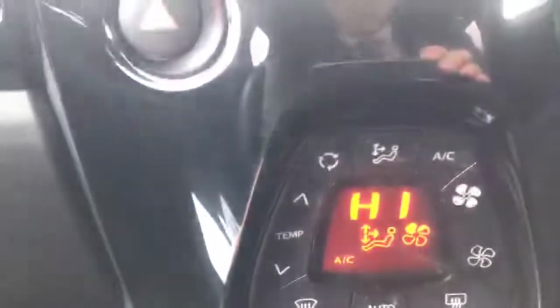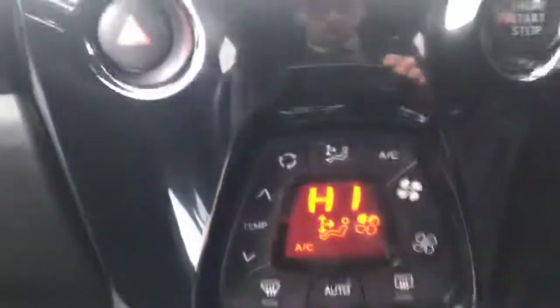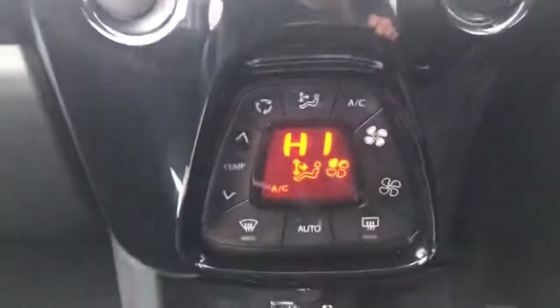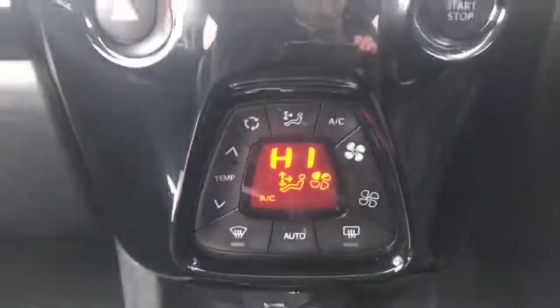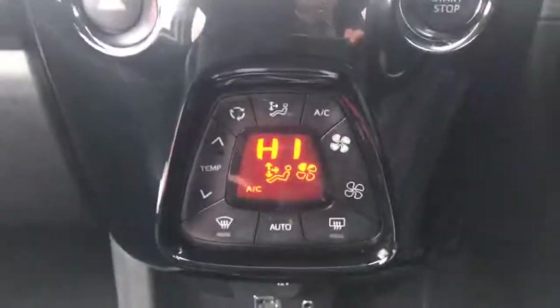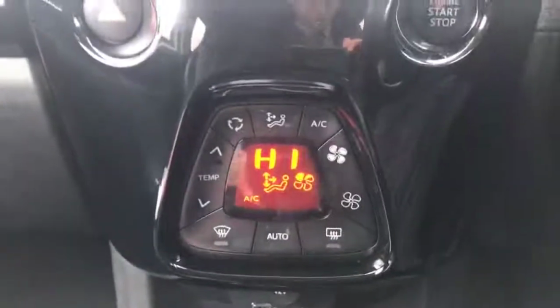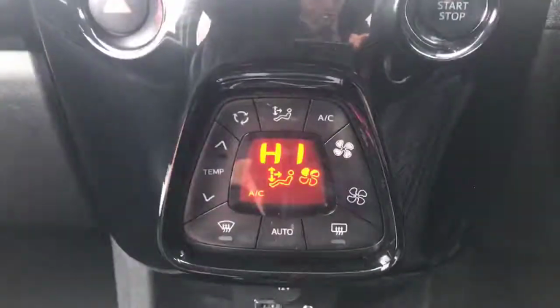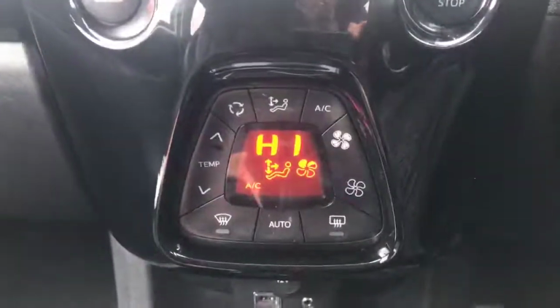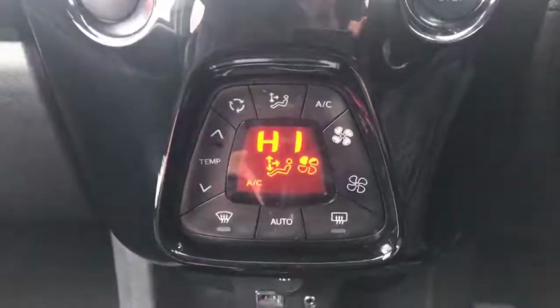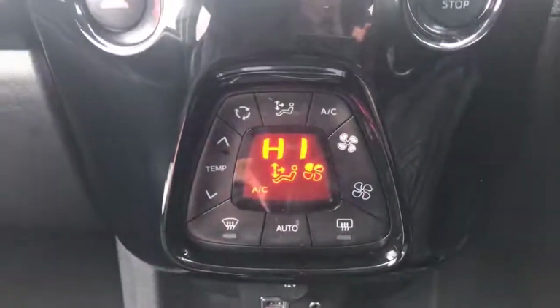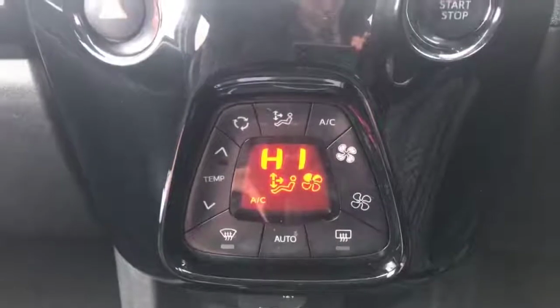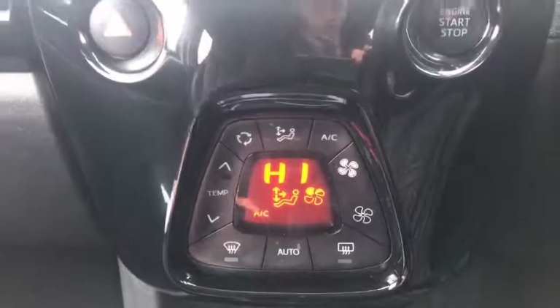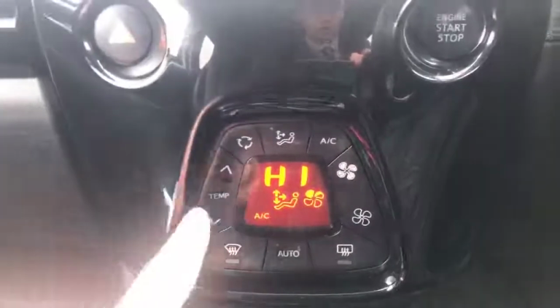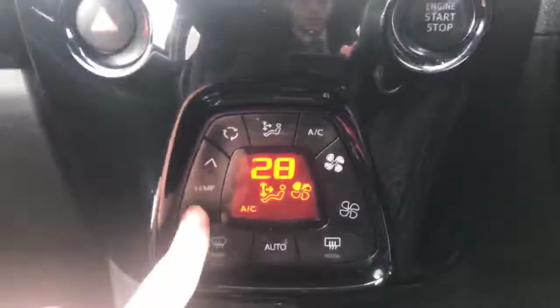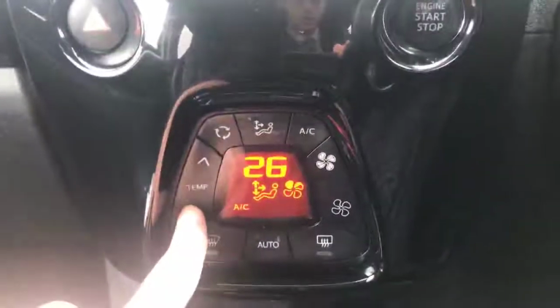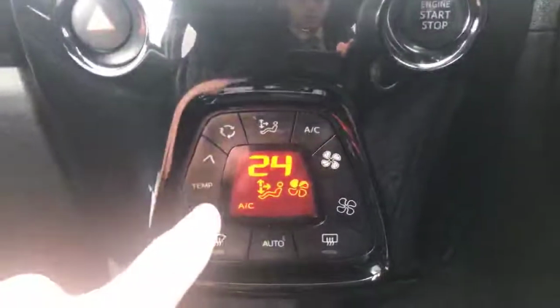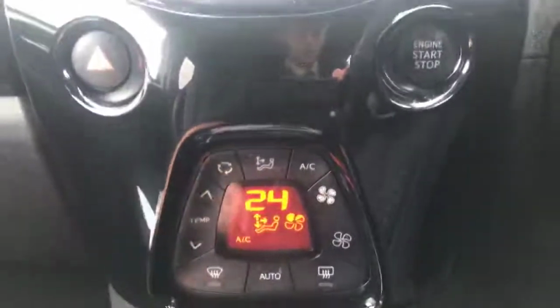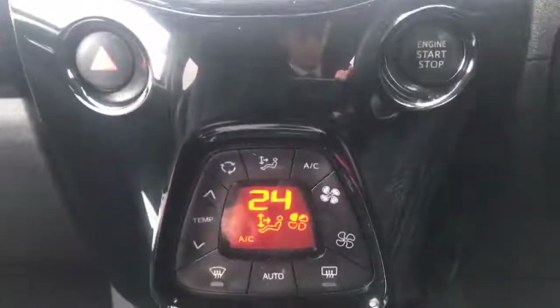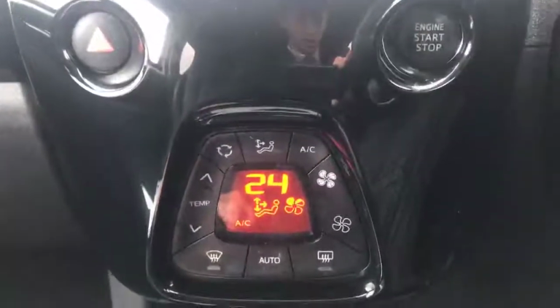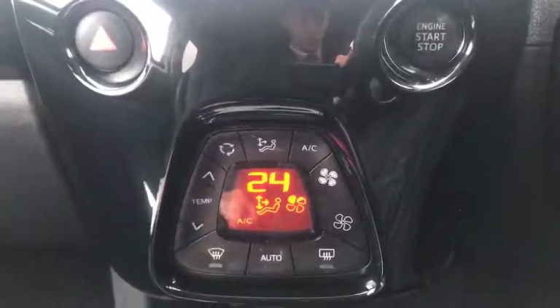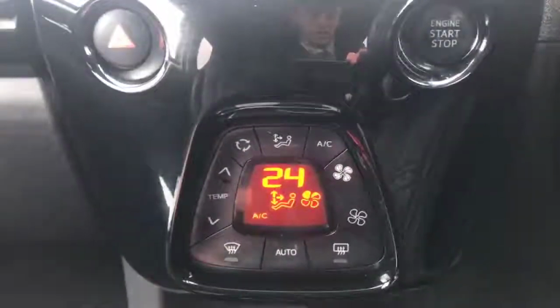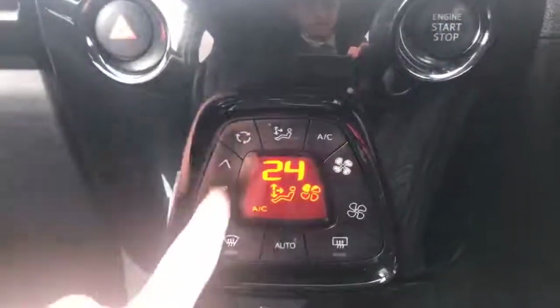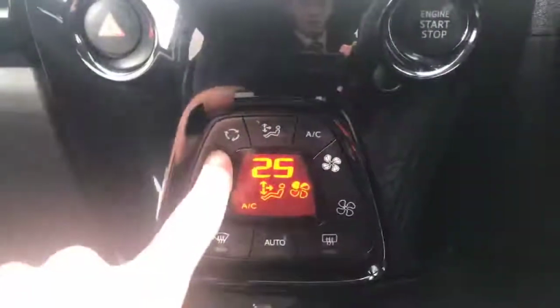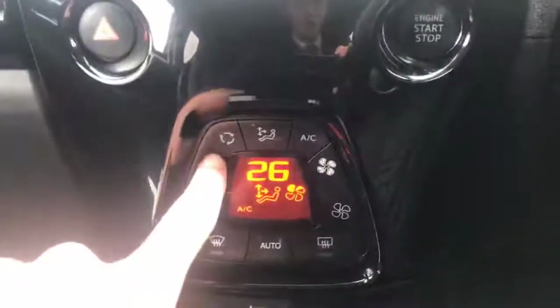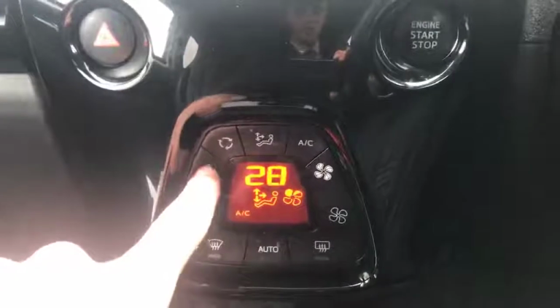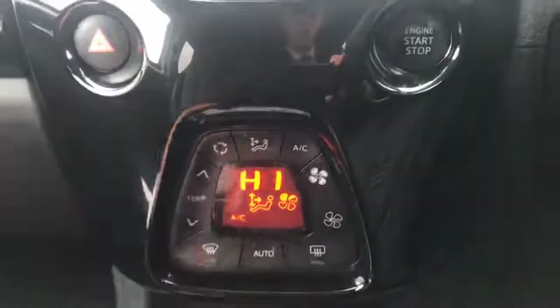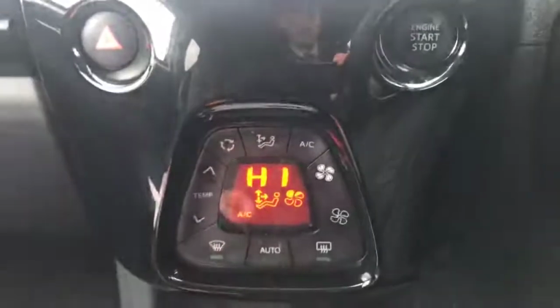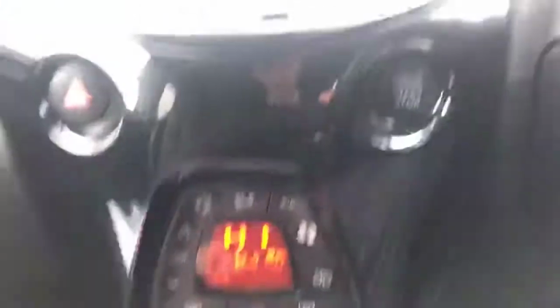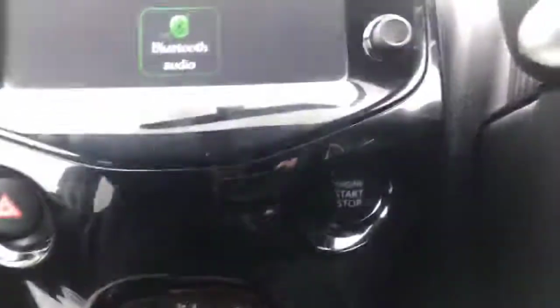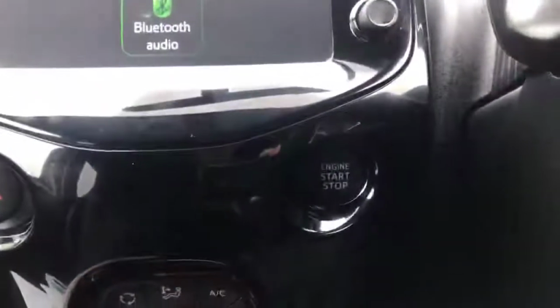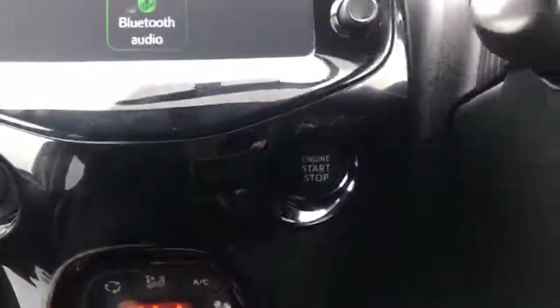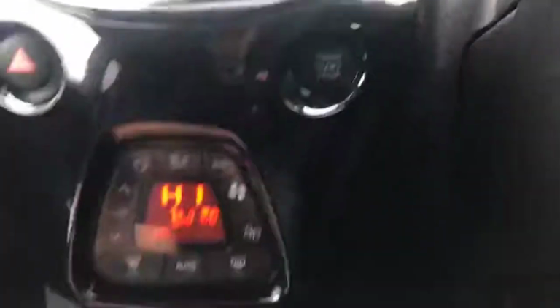Moving over to your temperature controls — it's all here in the middle. You can automatically set it to whatever temperature you want and the car will automatically reach that temperature for you, which is very nice. There's also an engine start and stop button.